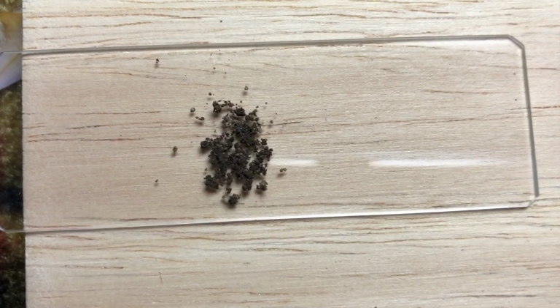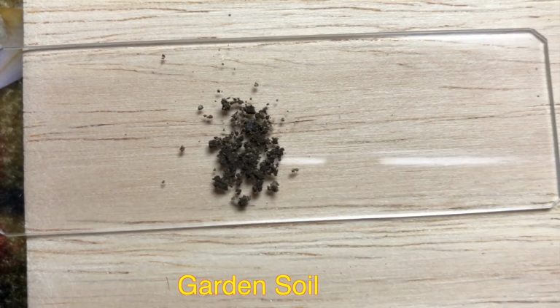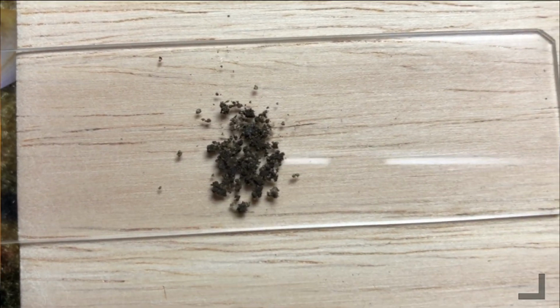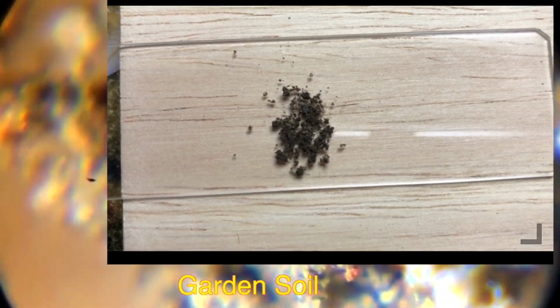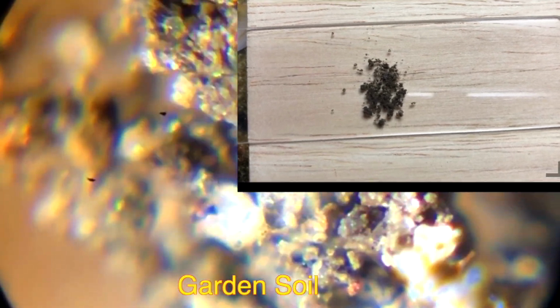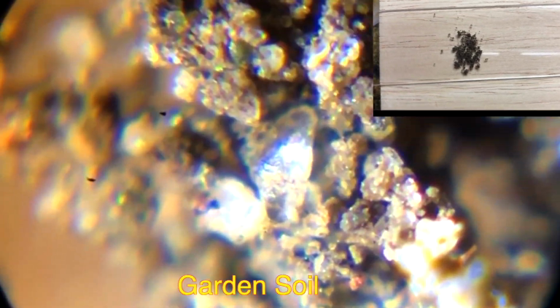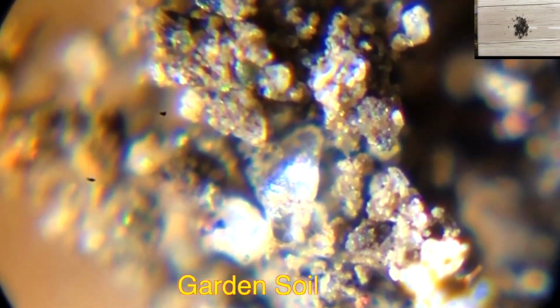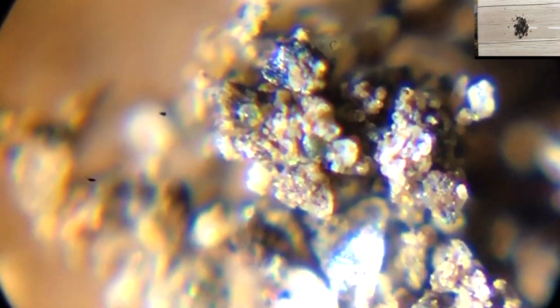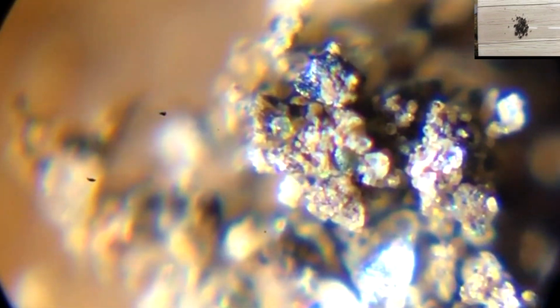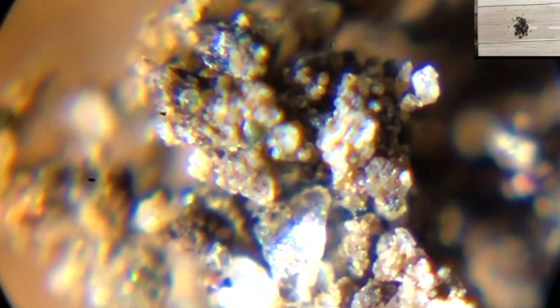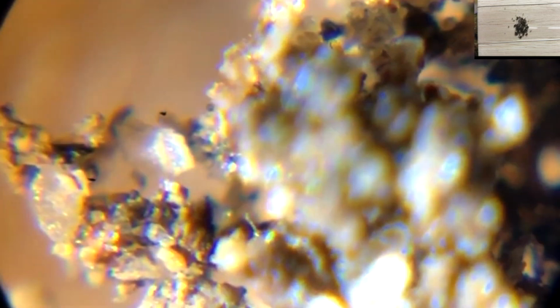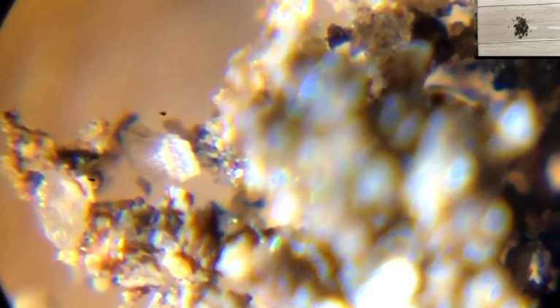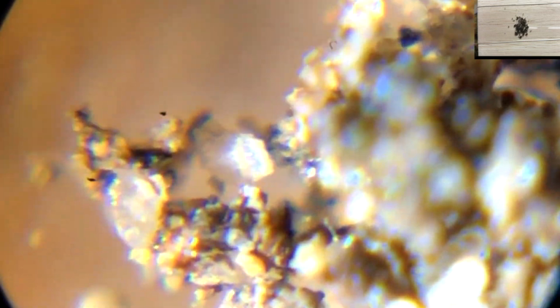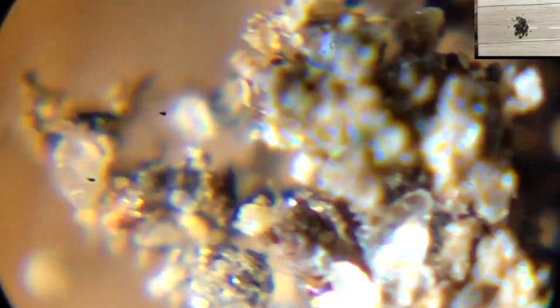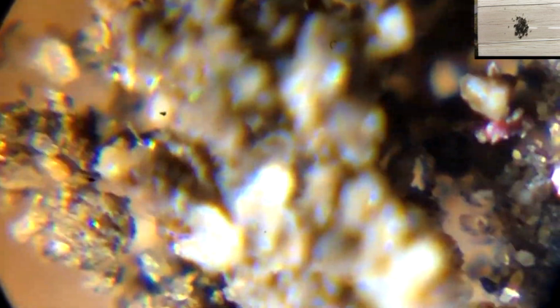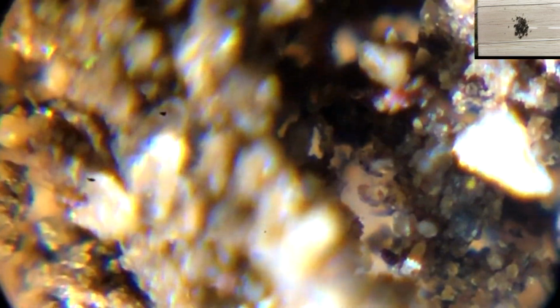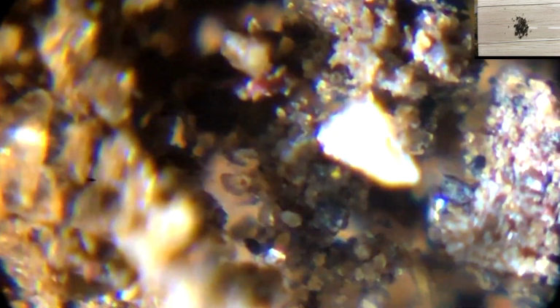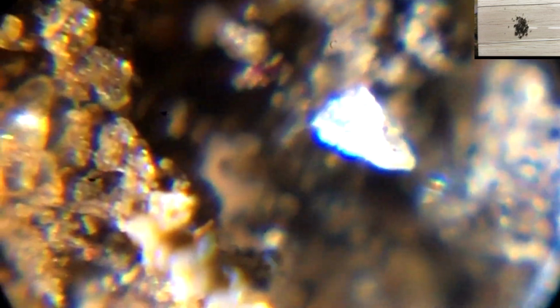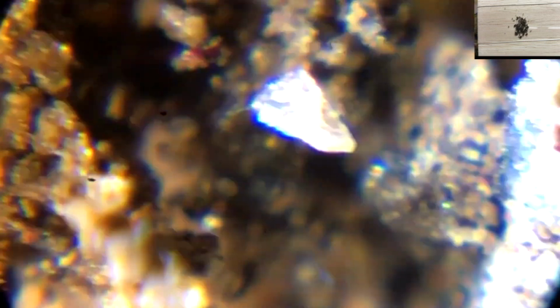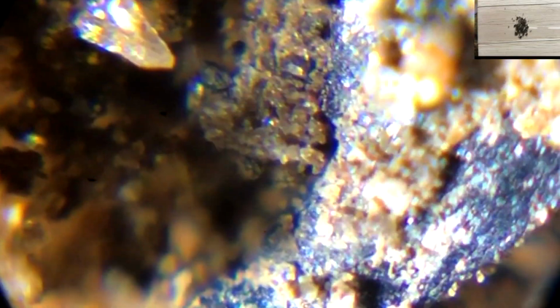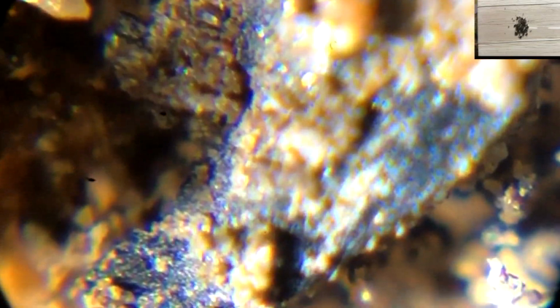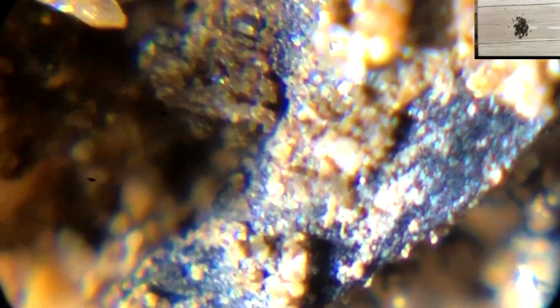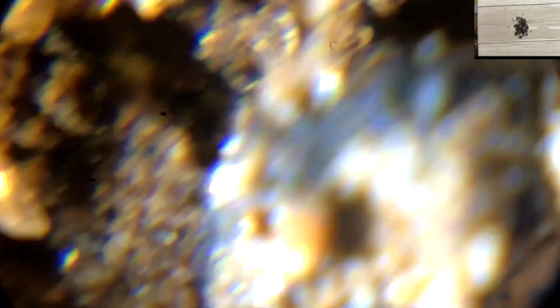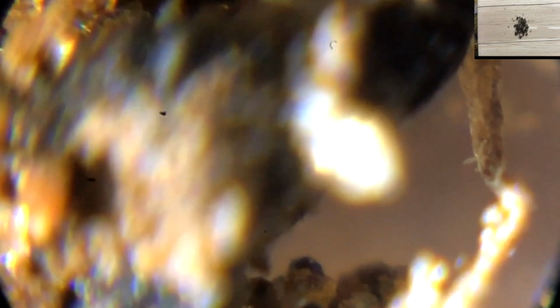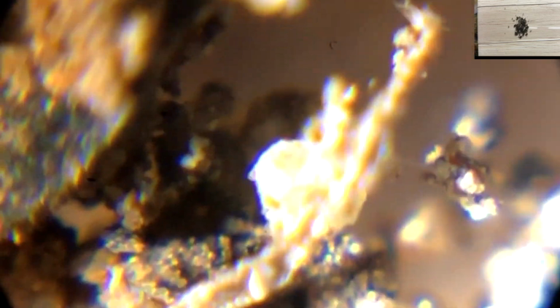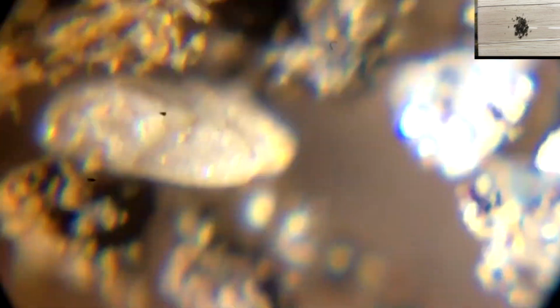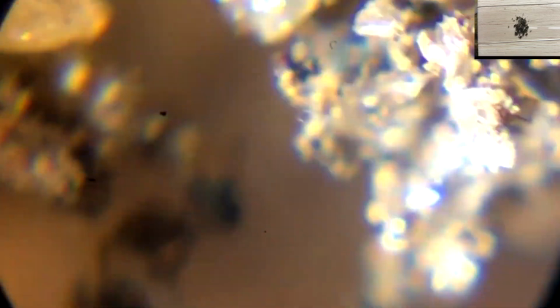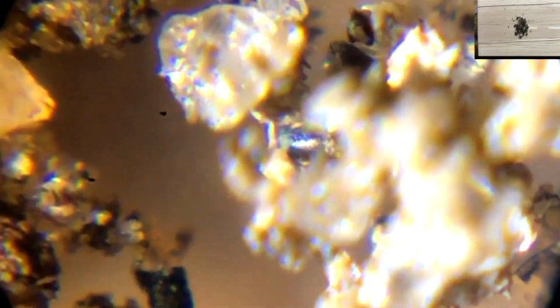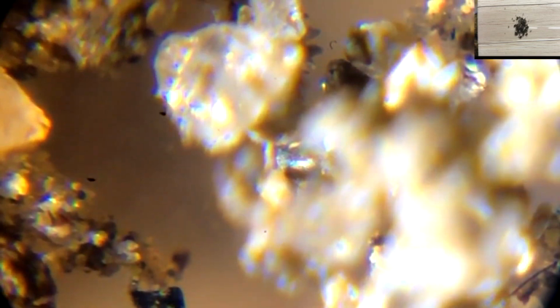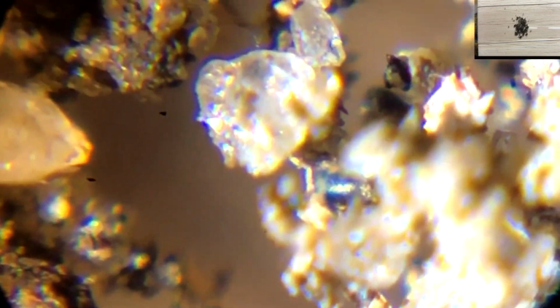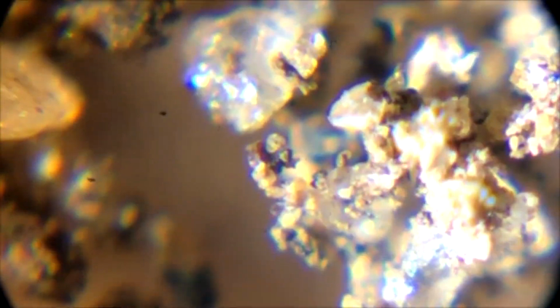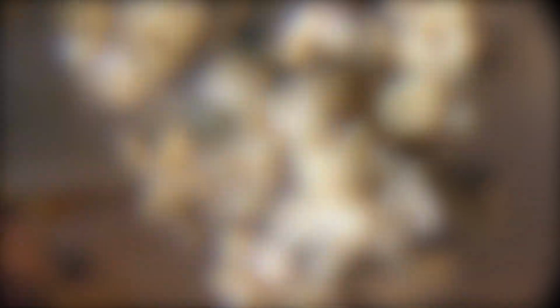Looking at garden soil under the microscope, you can see pretty much anything — sand, sand crystals, and a lot of things.